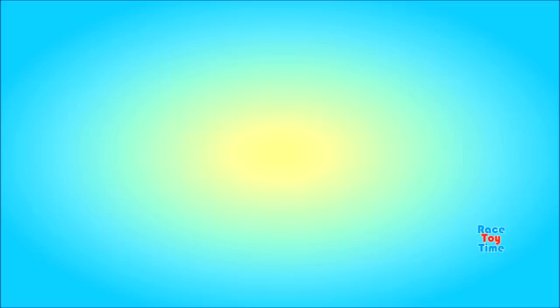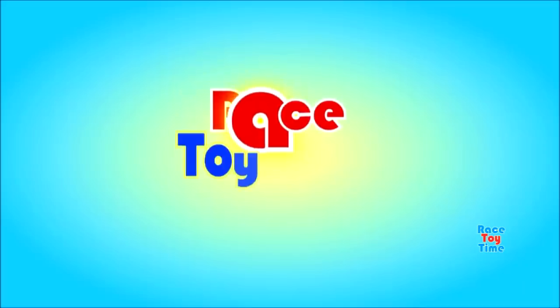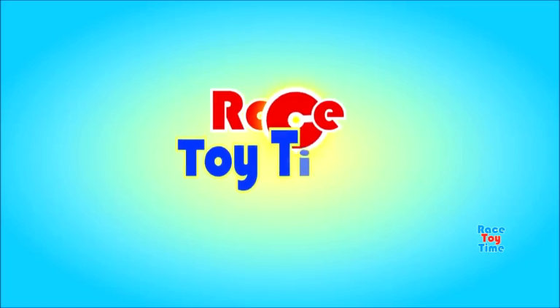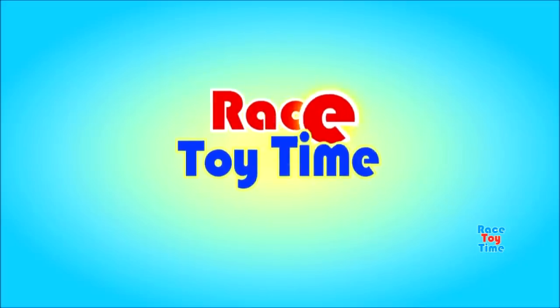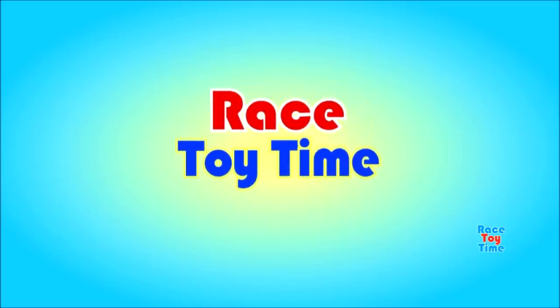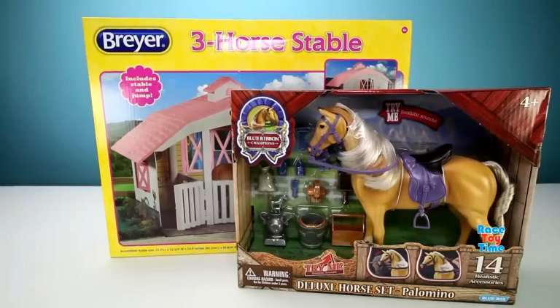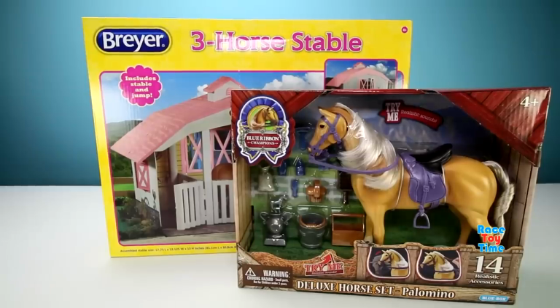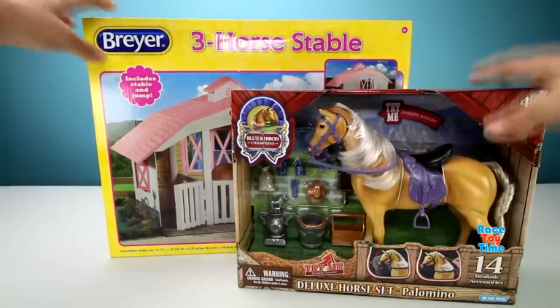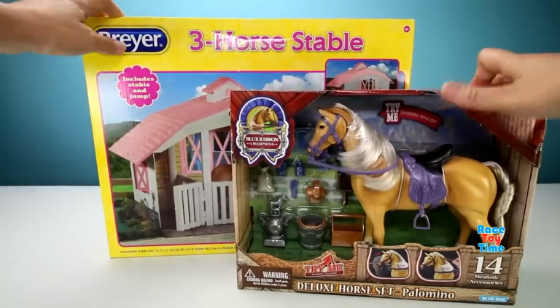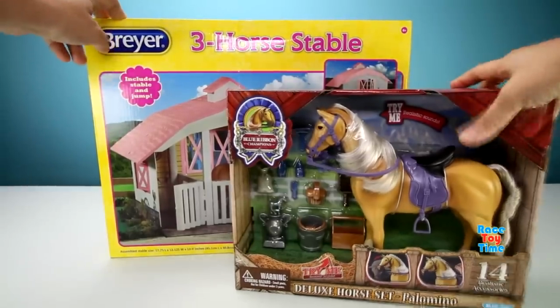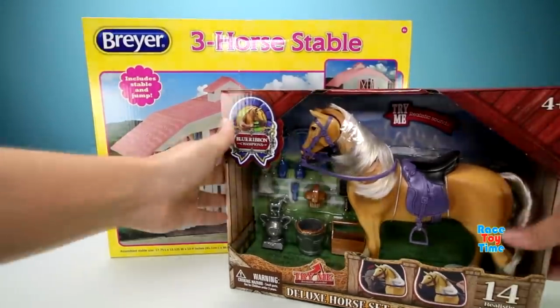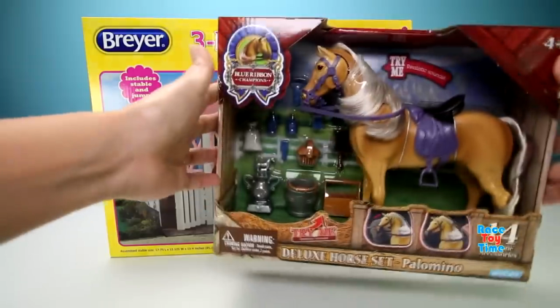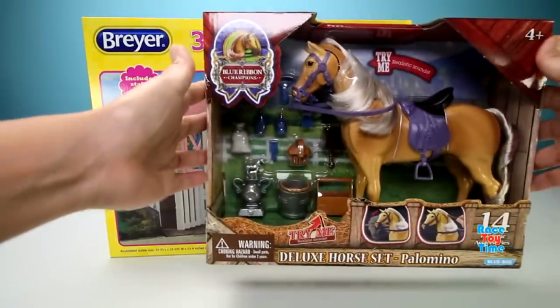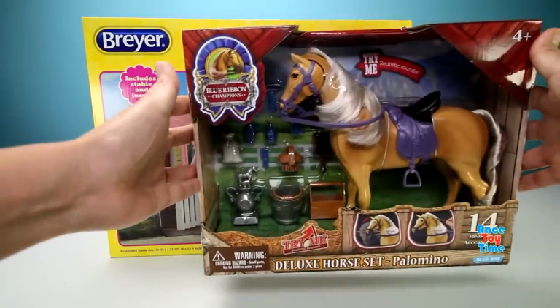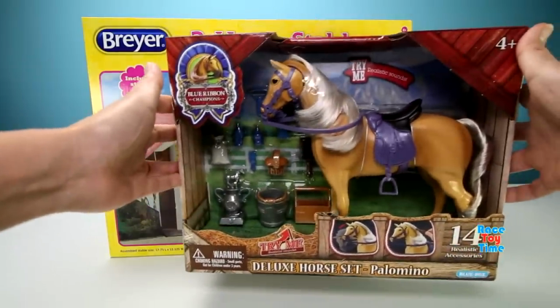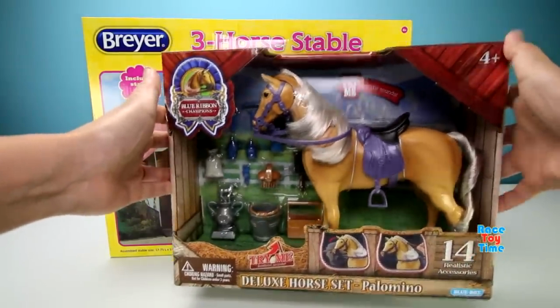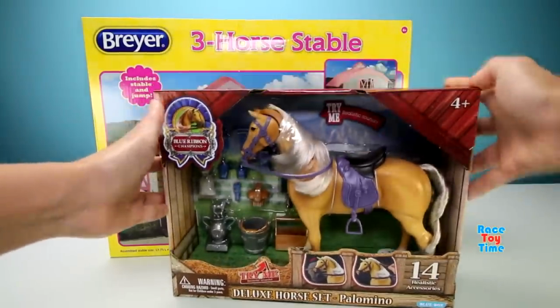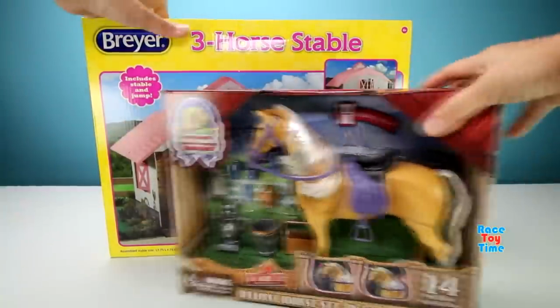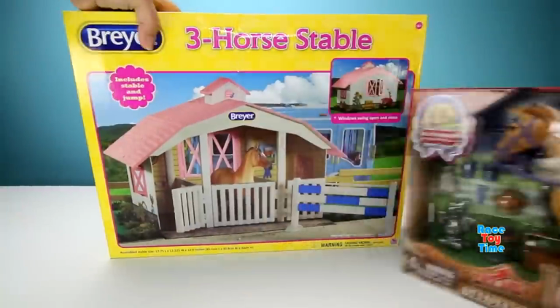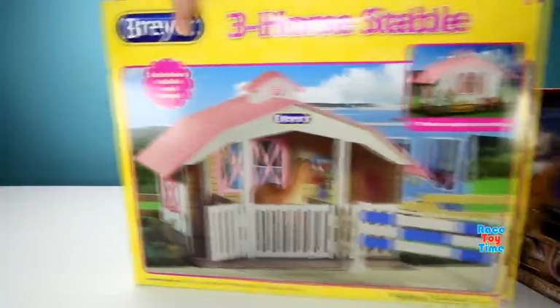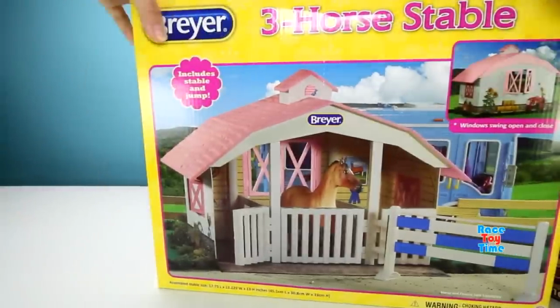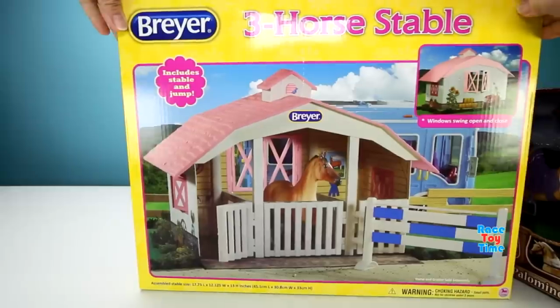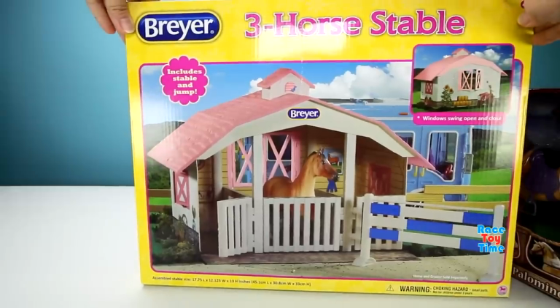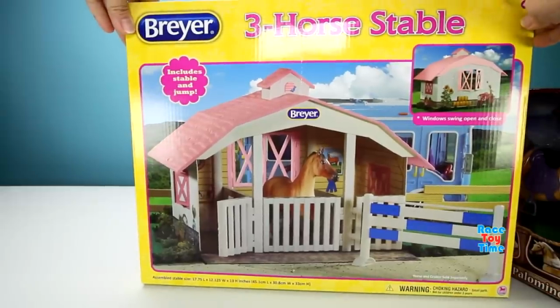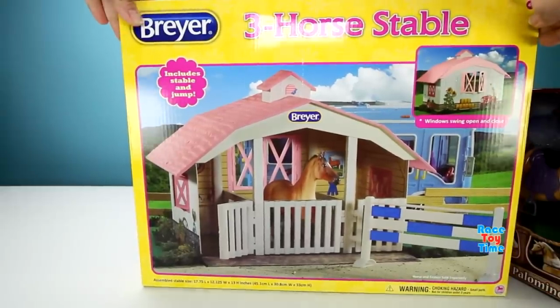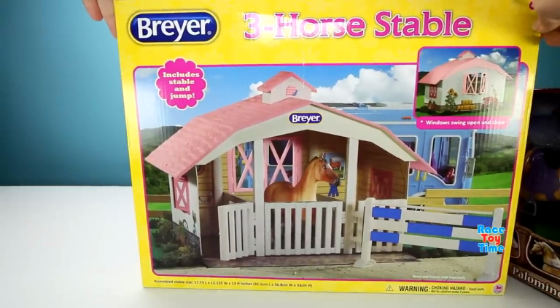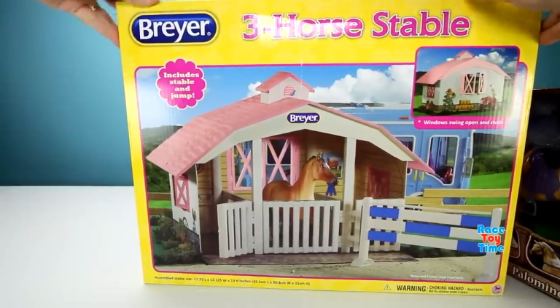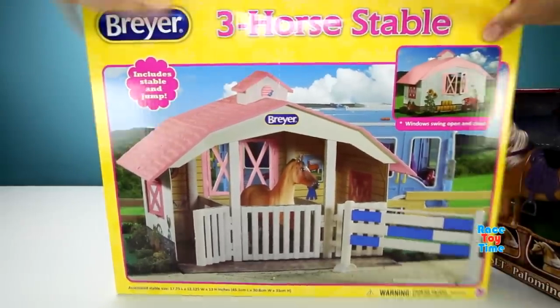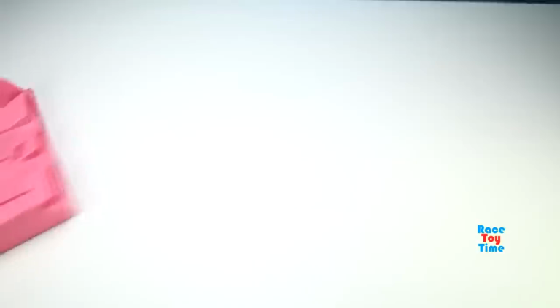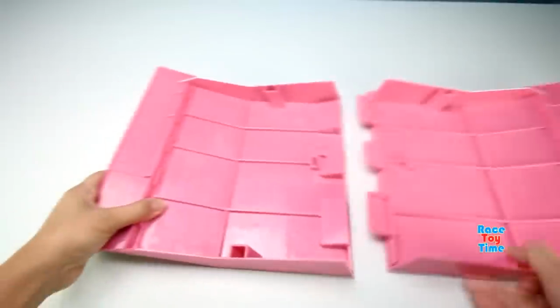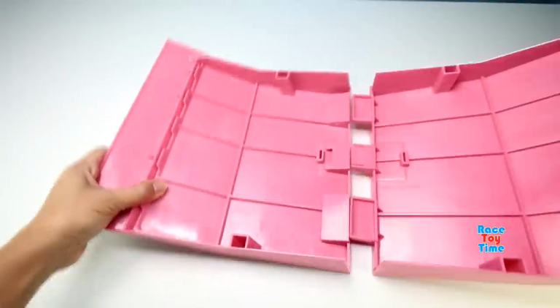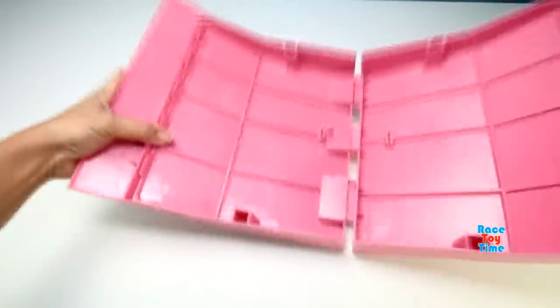Welcome to Boy Story Time! Hey guys, Riti Tam here. Today I'm going to show you this Deluxe Horse Set, a Palomino Horse, and a Briar Stable Play Set. First, we're going to check out this horse stable and let's build it.